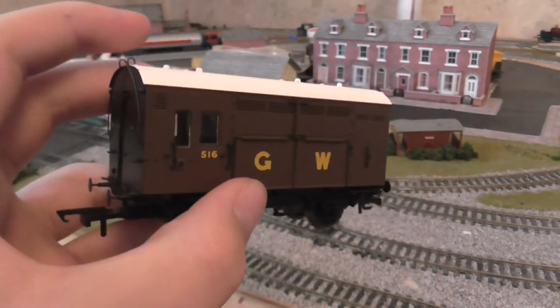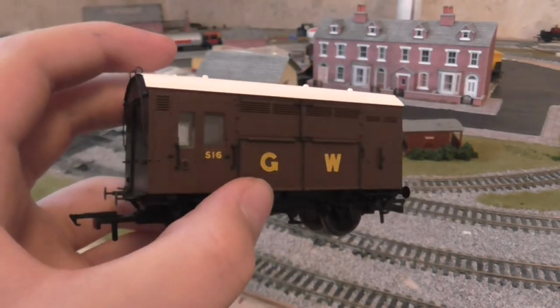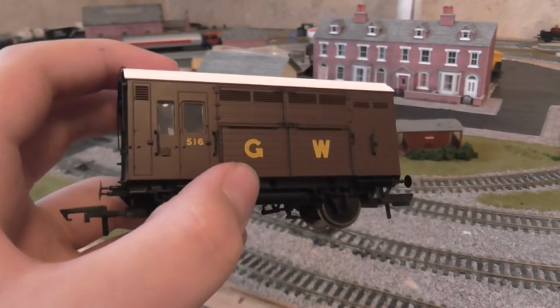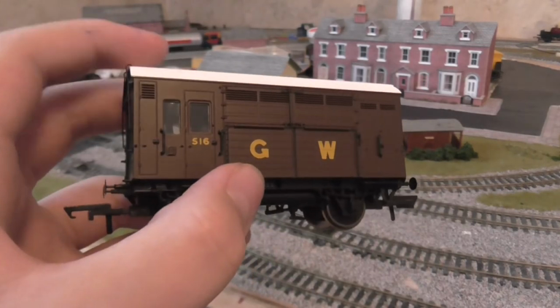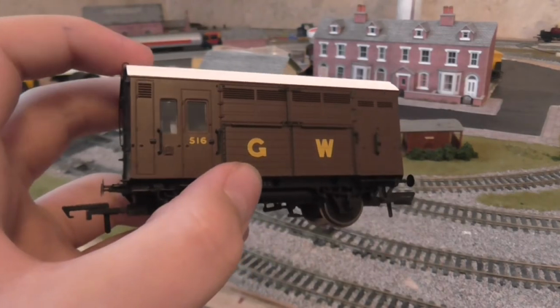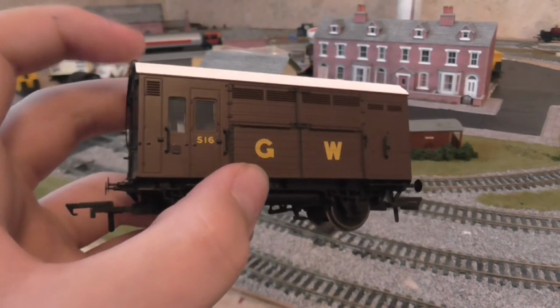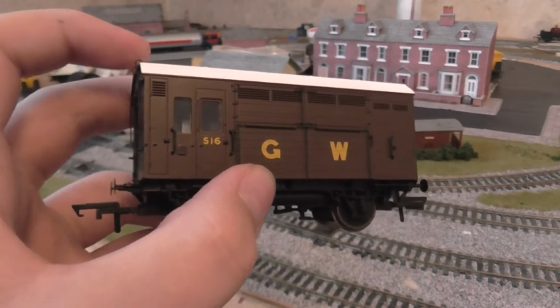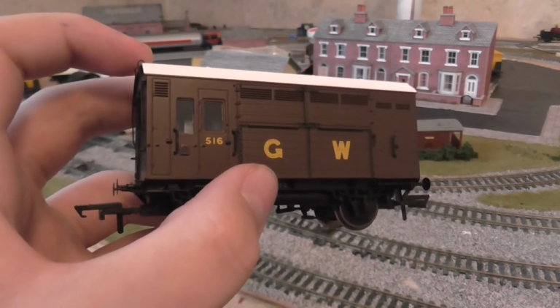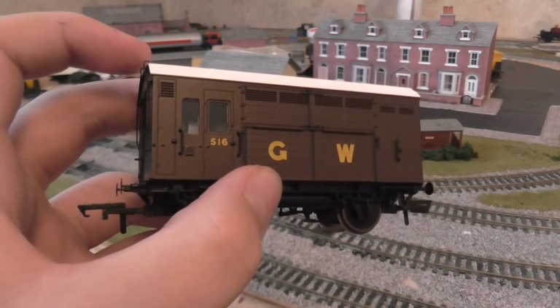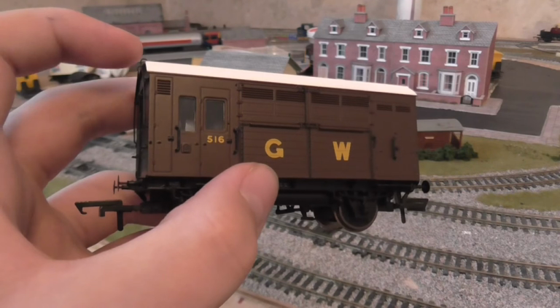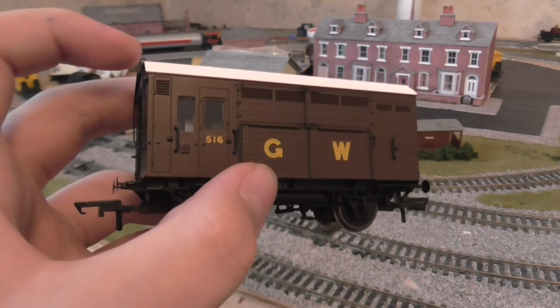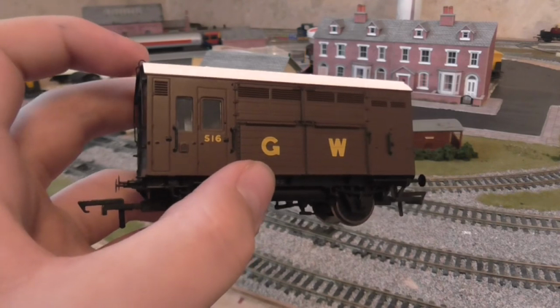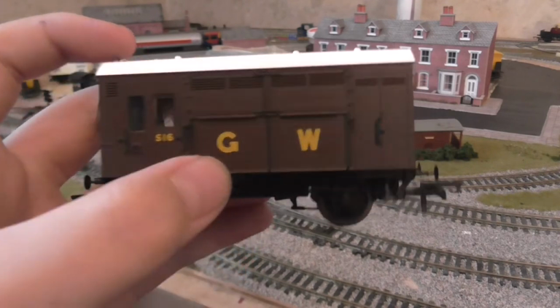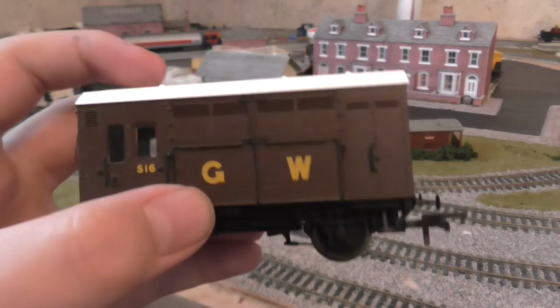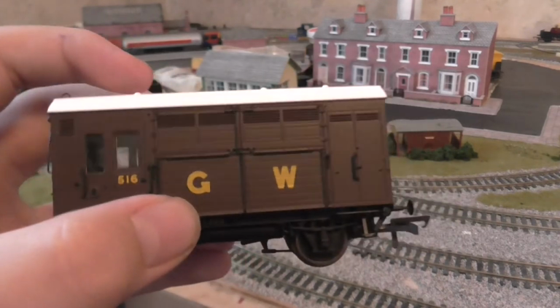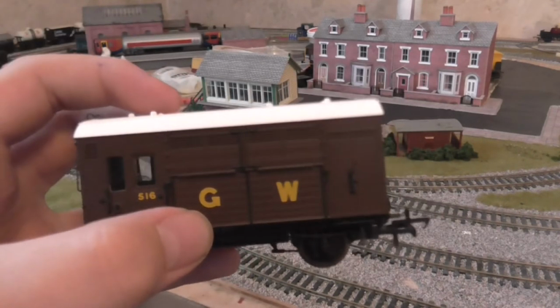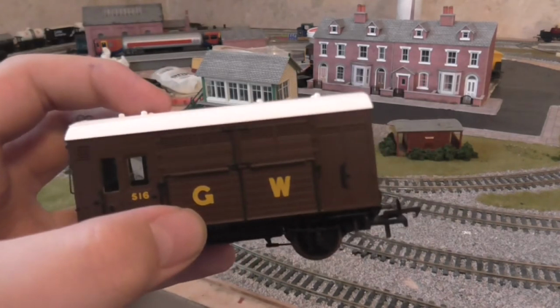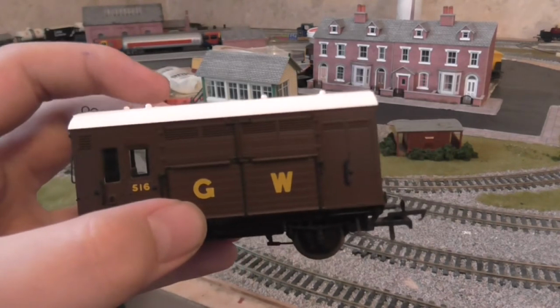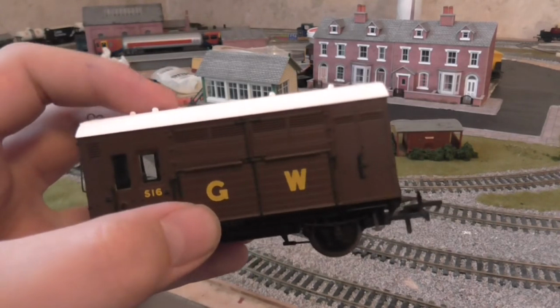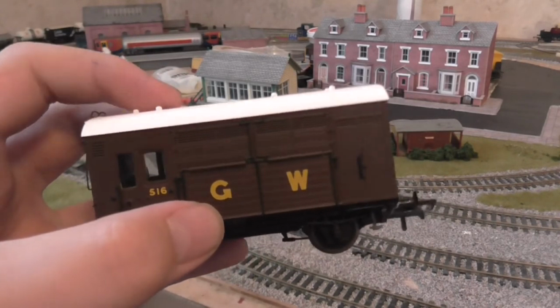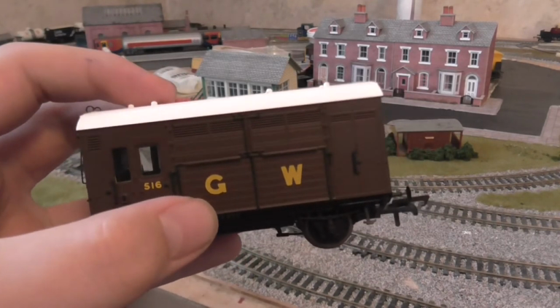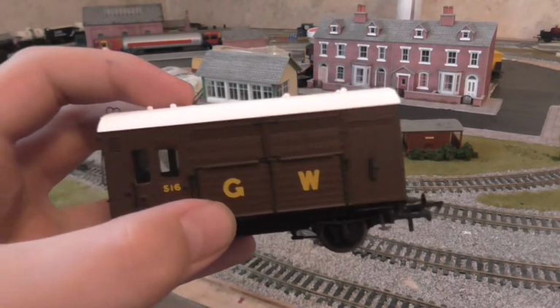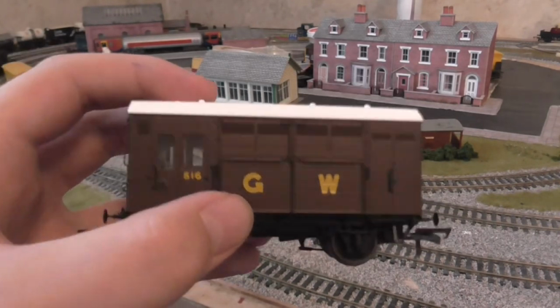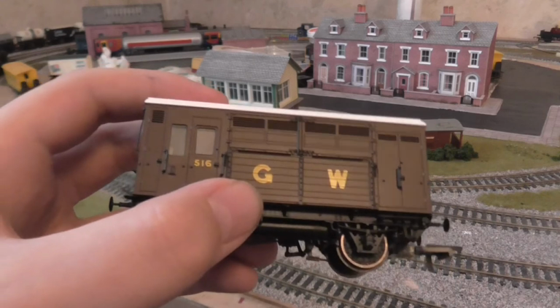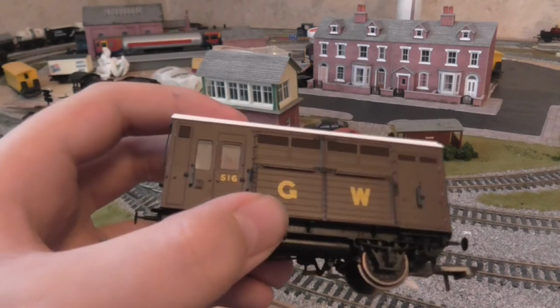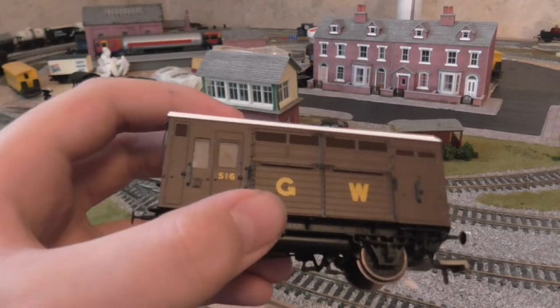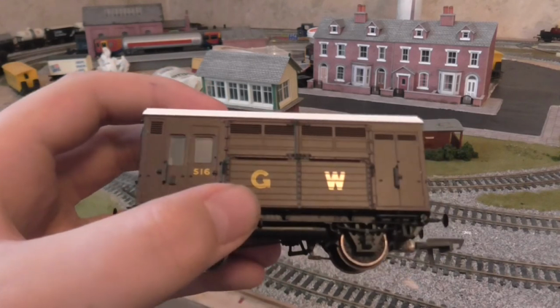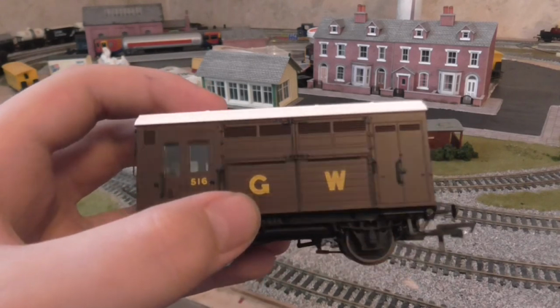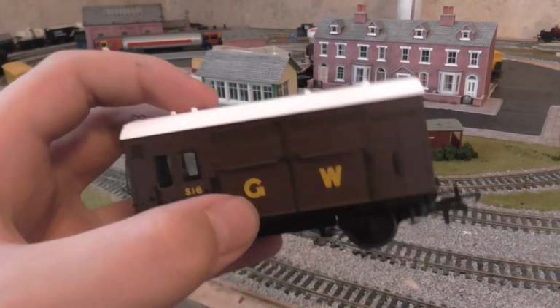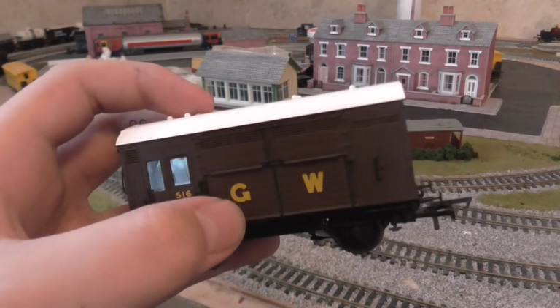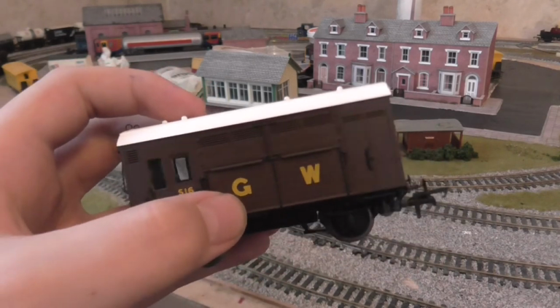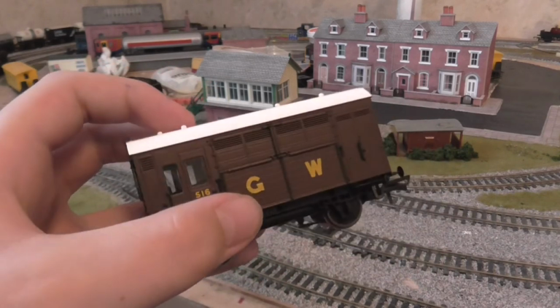I've also heard that this would have been coupled right up to the locomotive. I'm not sure about that, but that's what people have told me in their reviews.